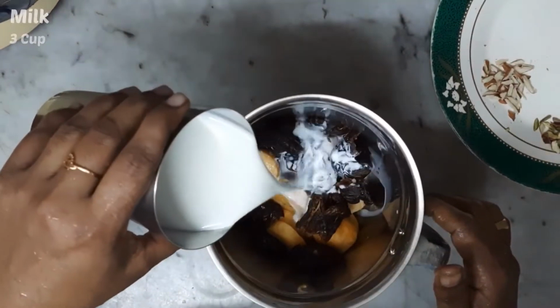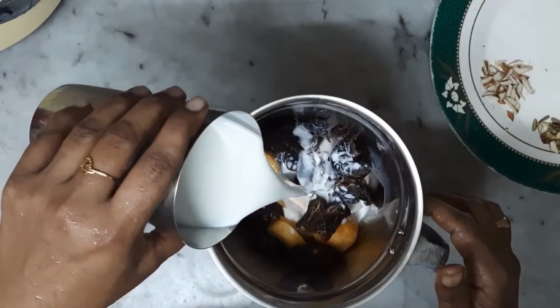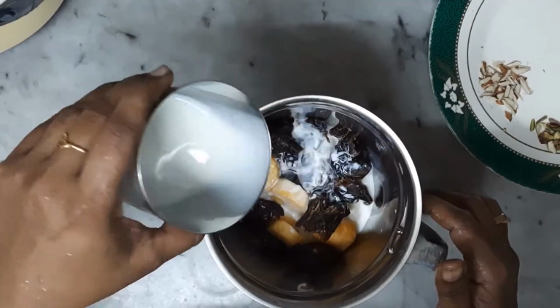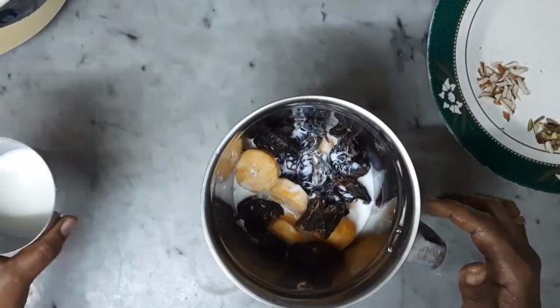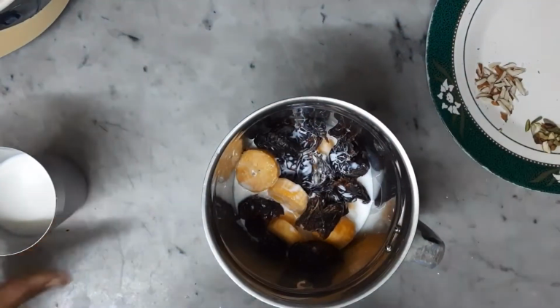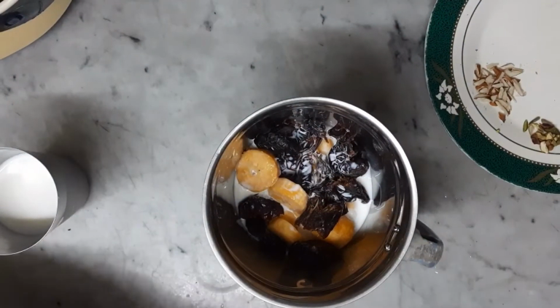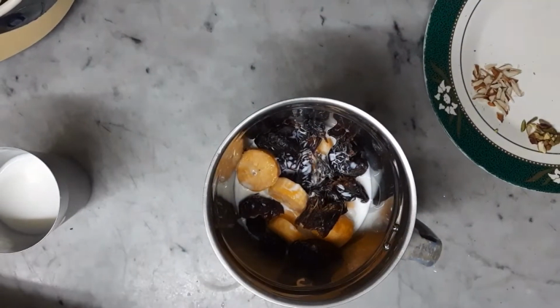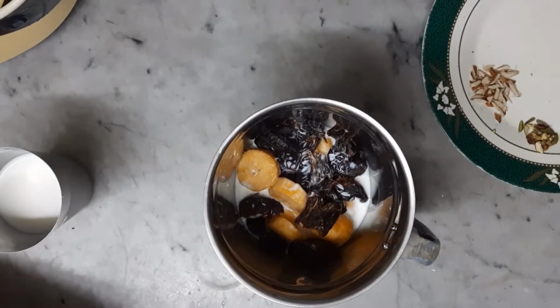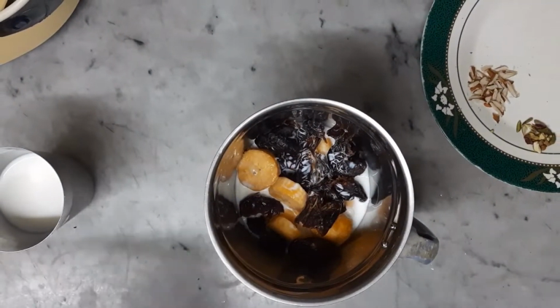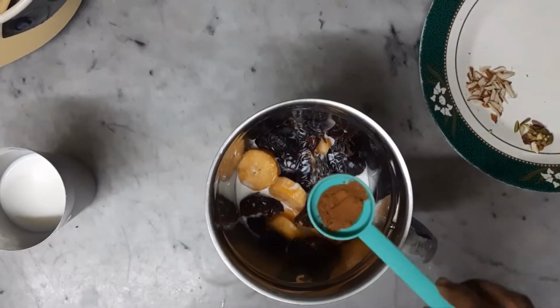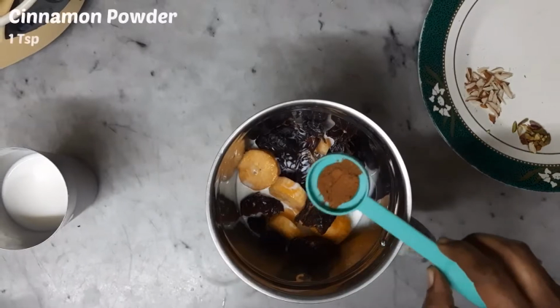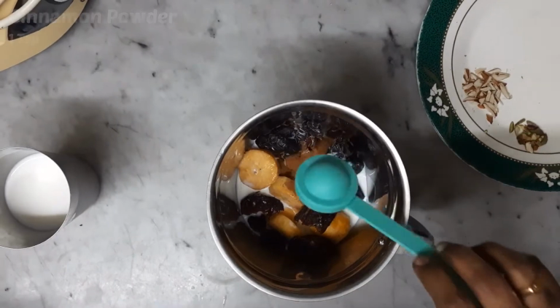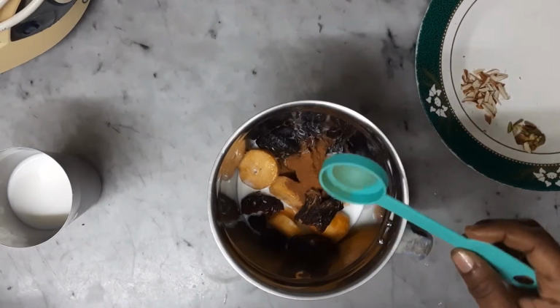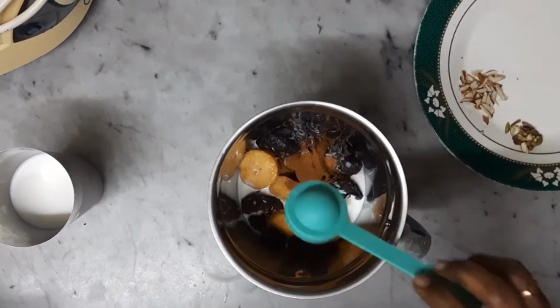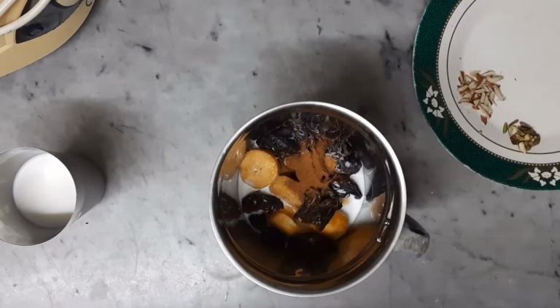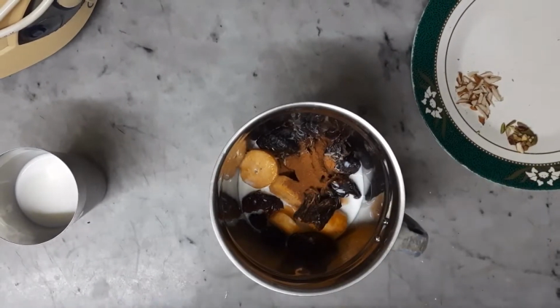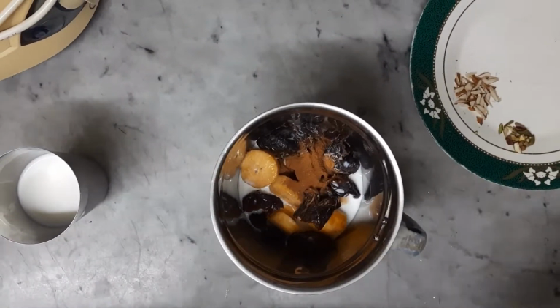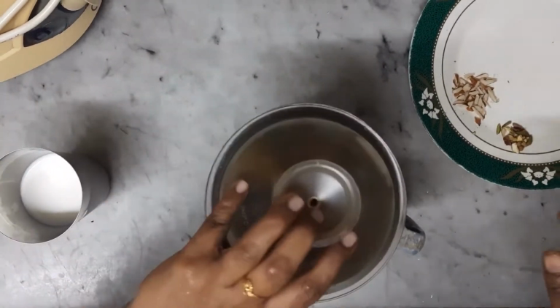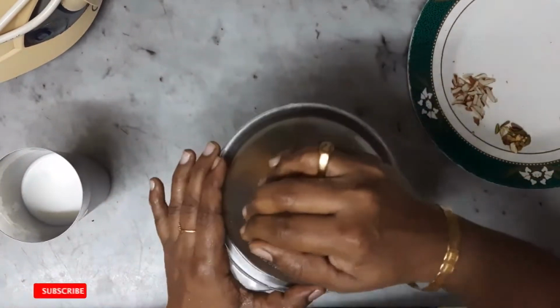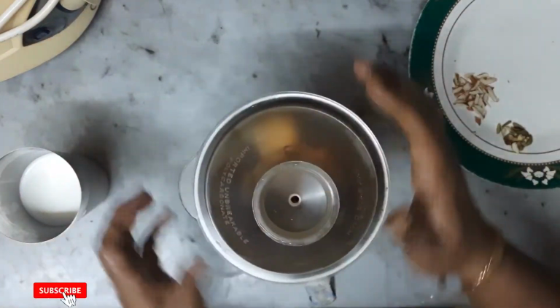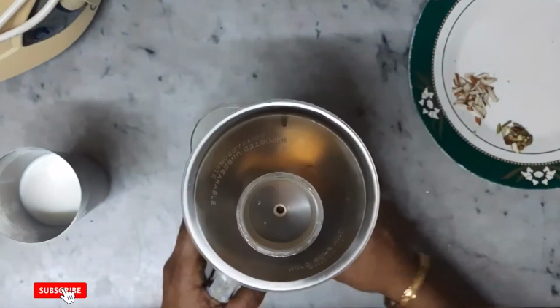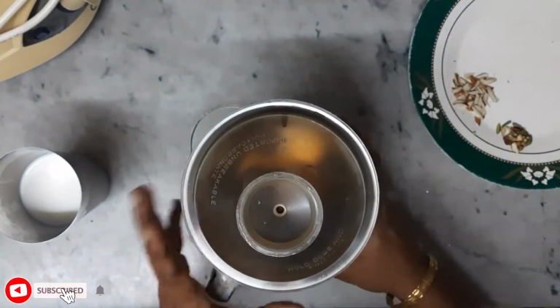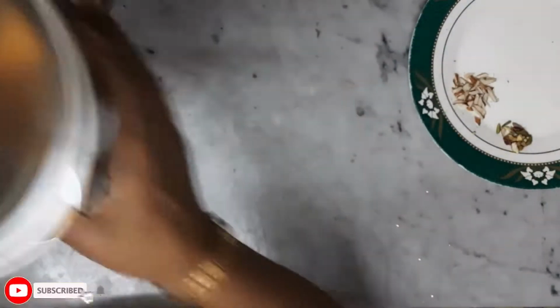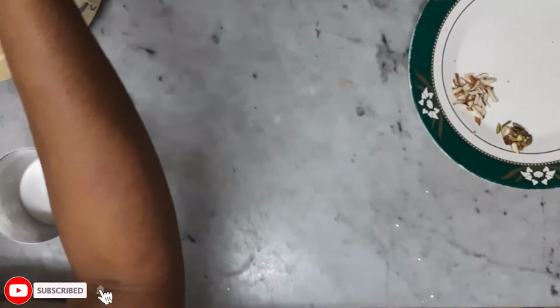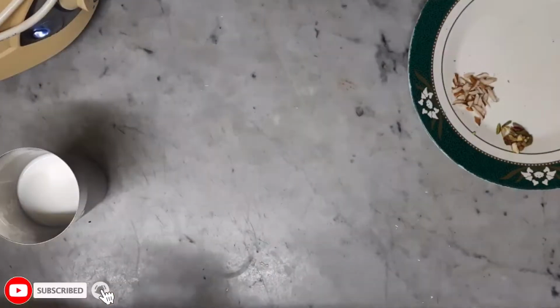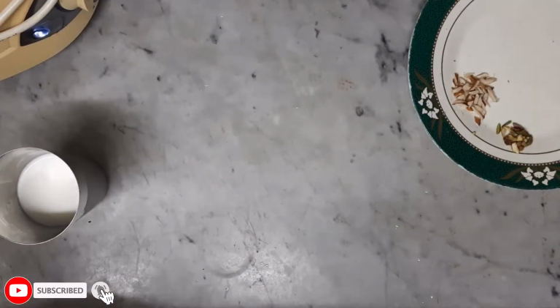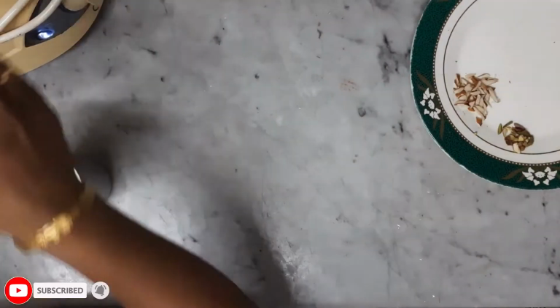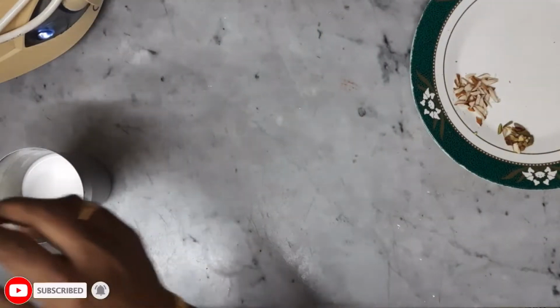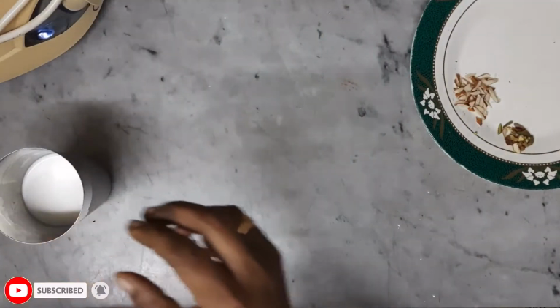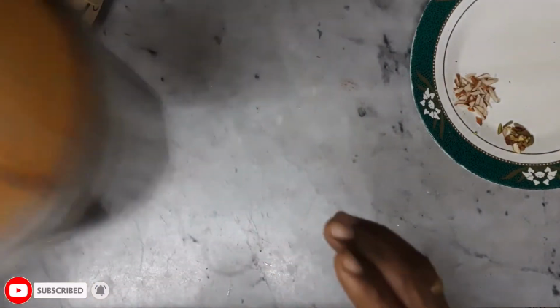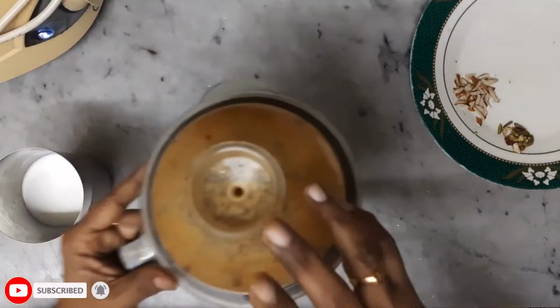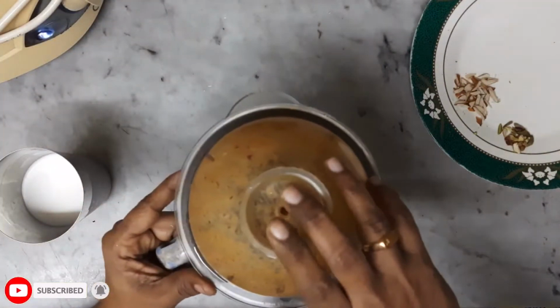1 teaspoon of gravy kawaii, 1 teaspoon krawakapata, 1 teaspoon of gravy kawaii, 3 vampire pigas.